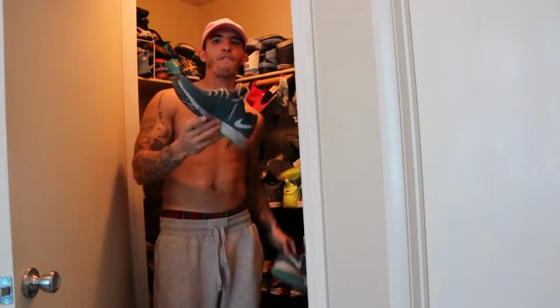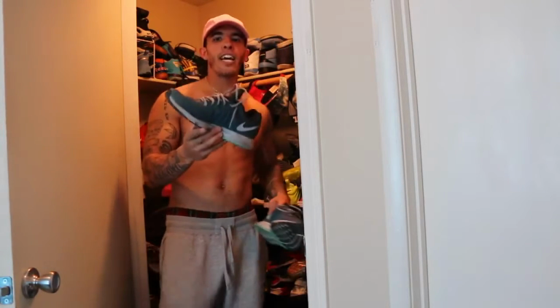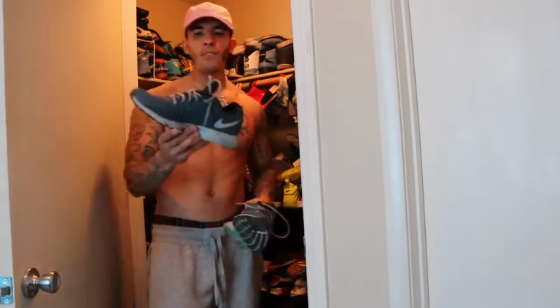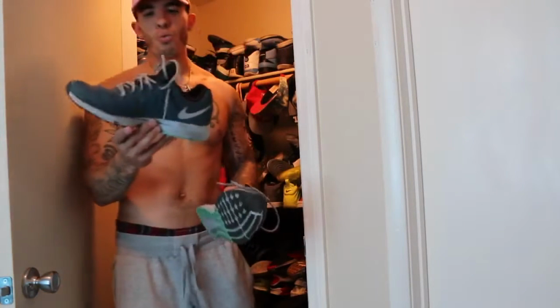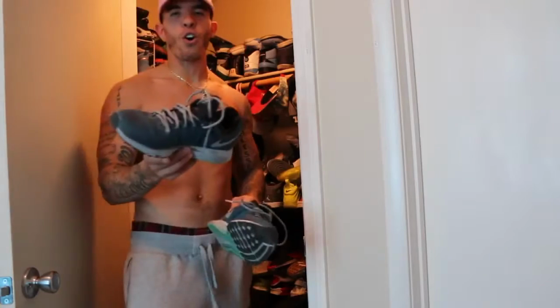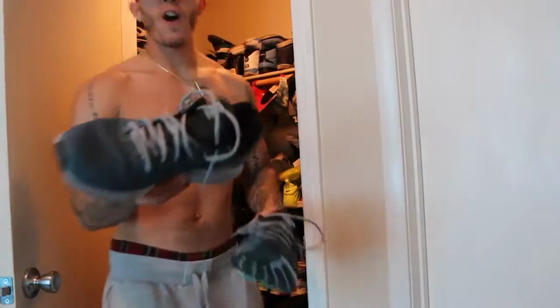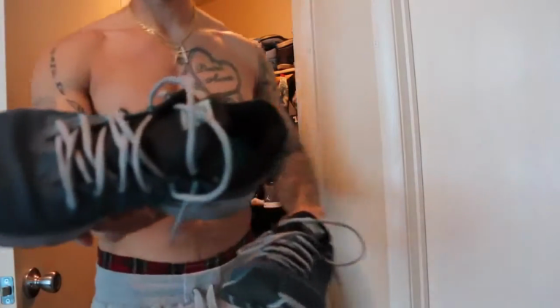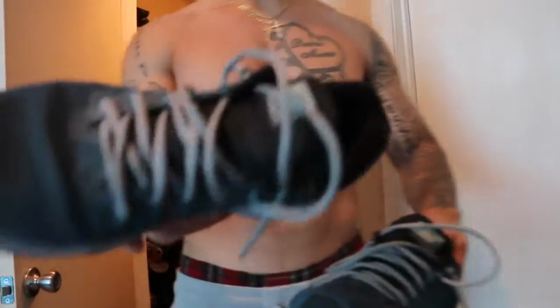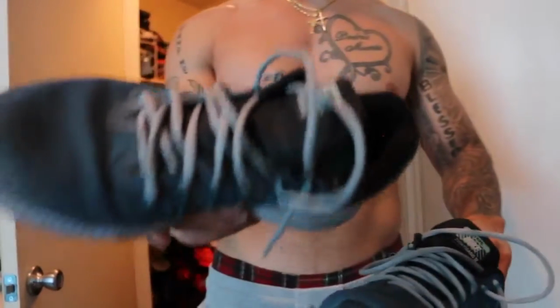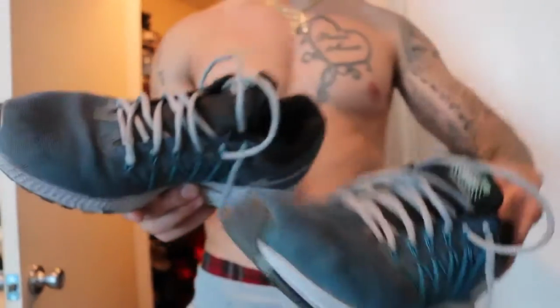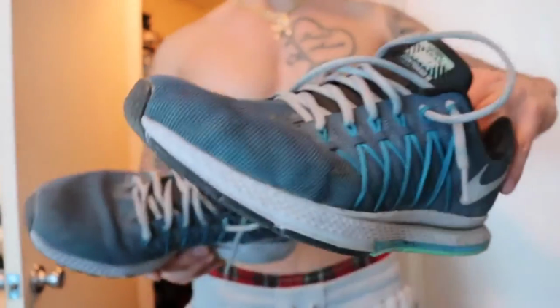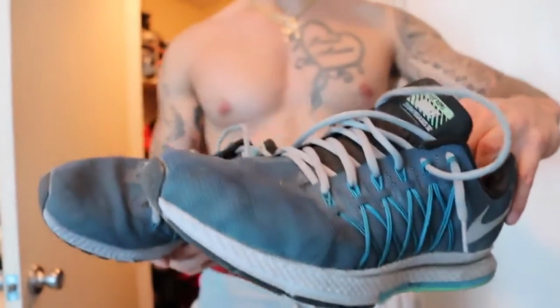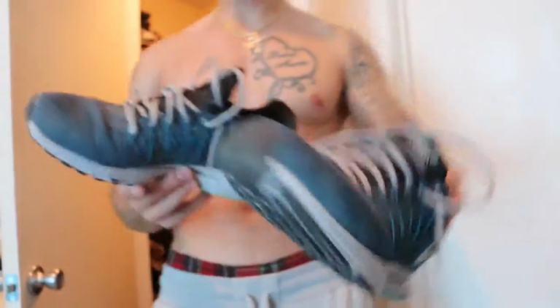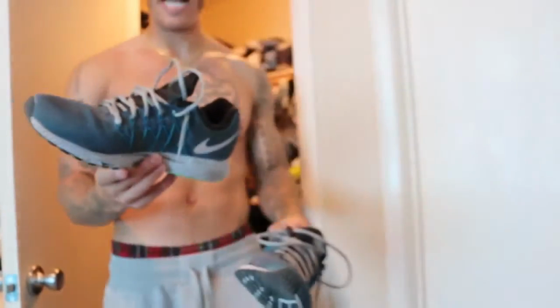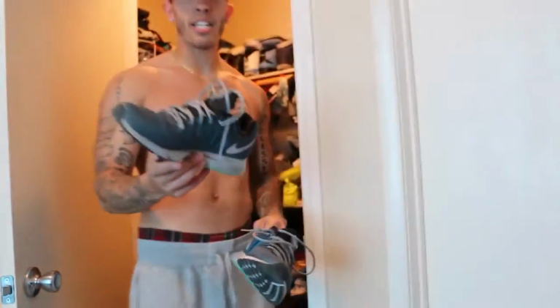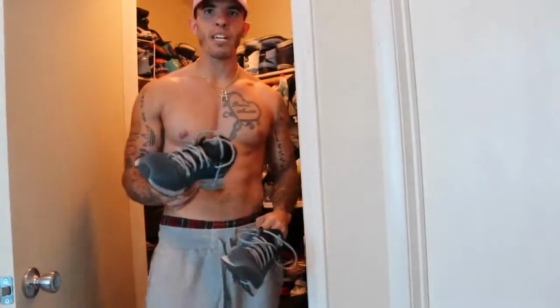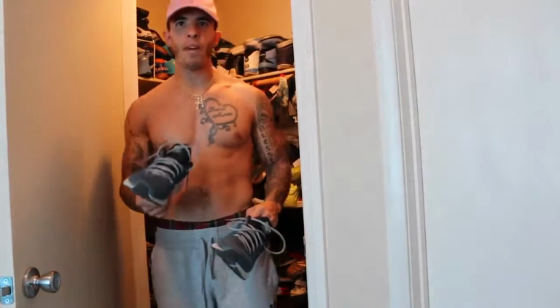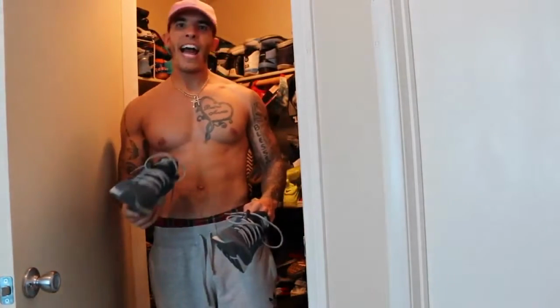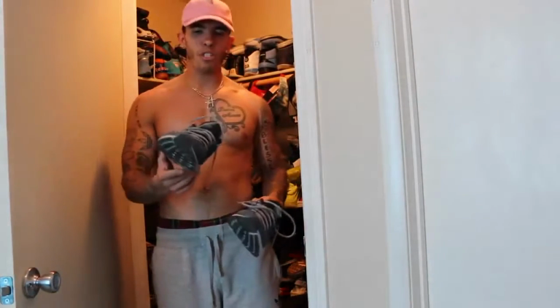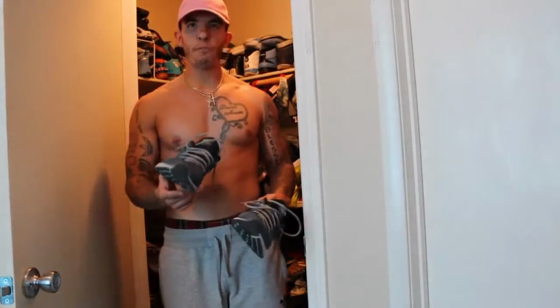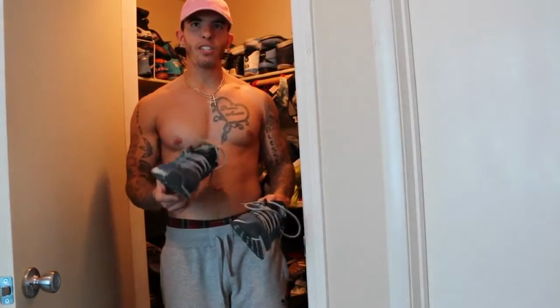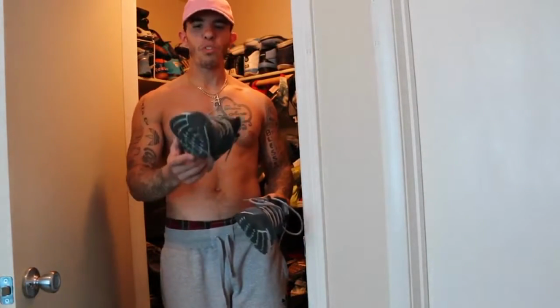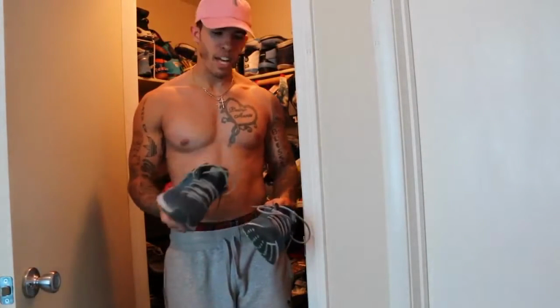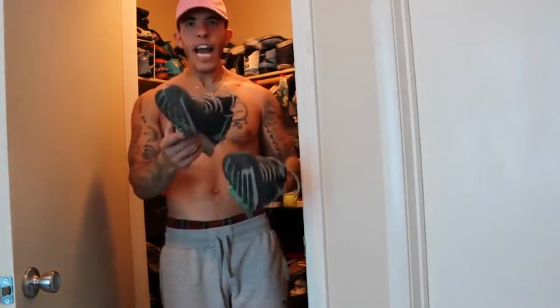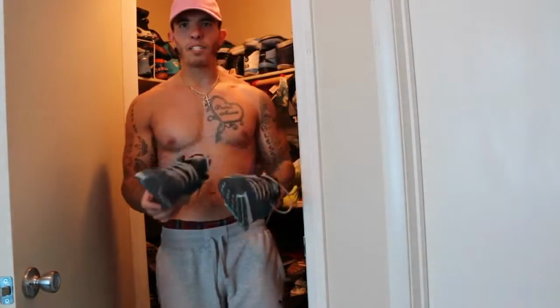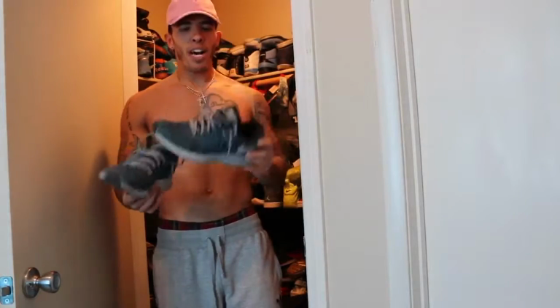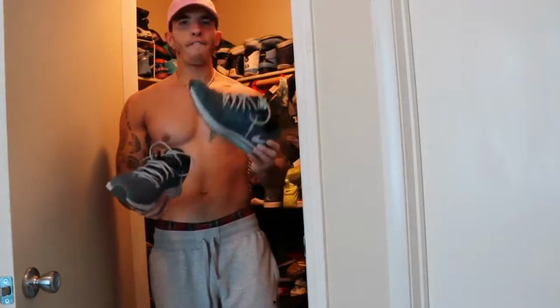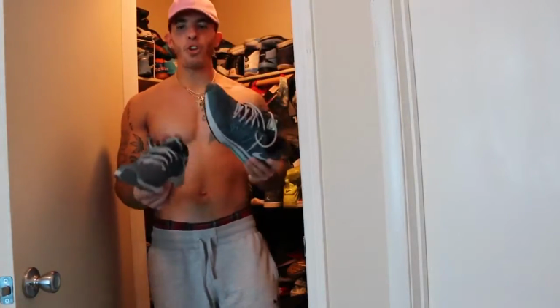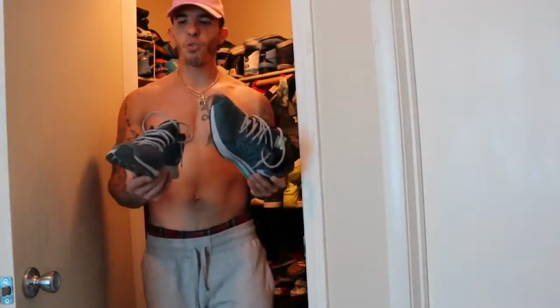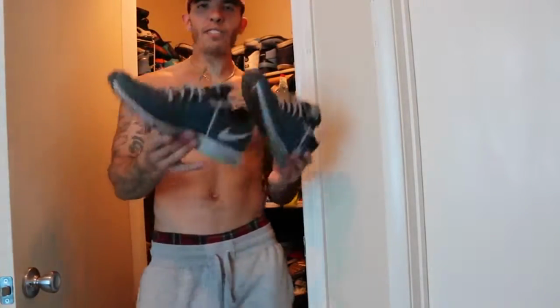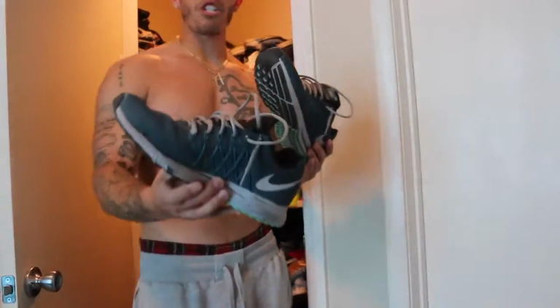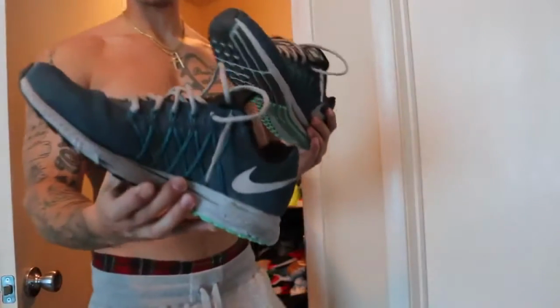Now this shoe — first of all, the laces don't actually come with the shoe in the box. I had to change the laces because my dog Mellow decided to chew the laces up a few months ago, so I had to replace them. But that doesn't affect the shoe at all — the shoe is obviously a running shoe.